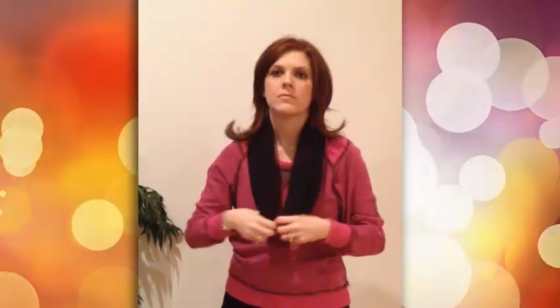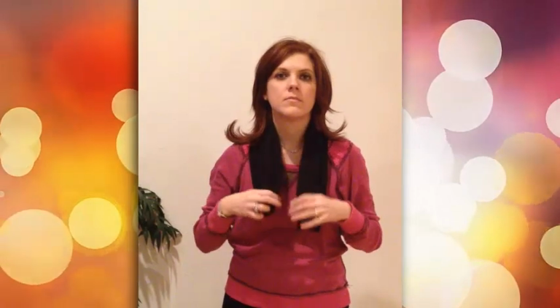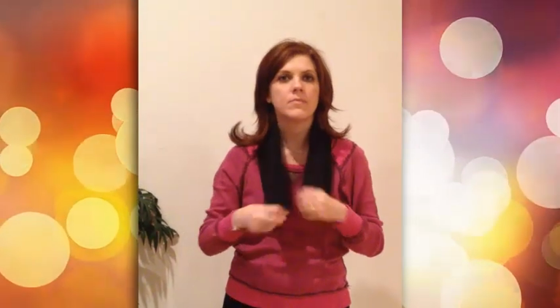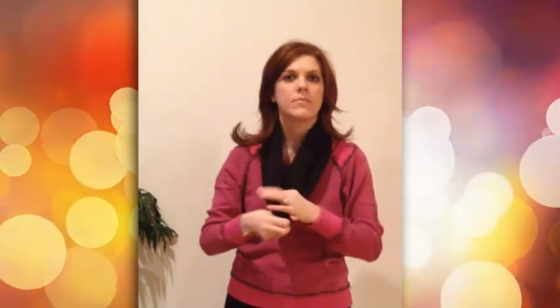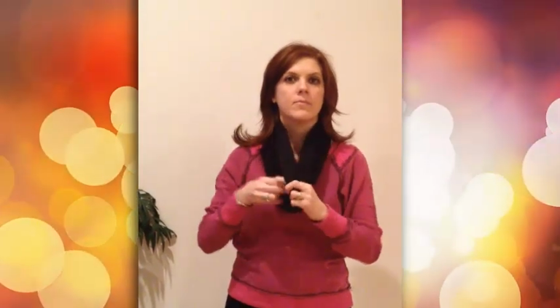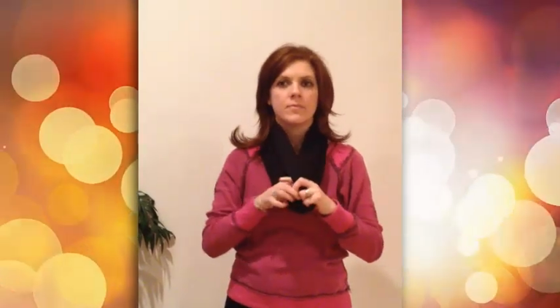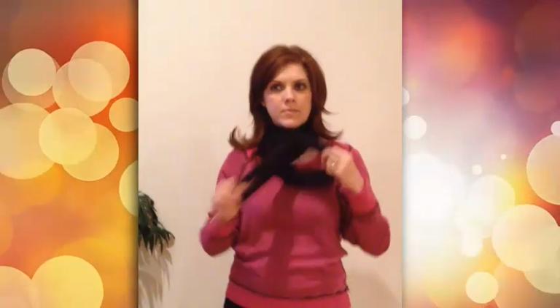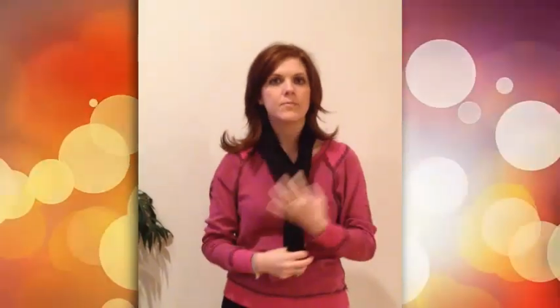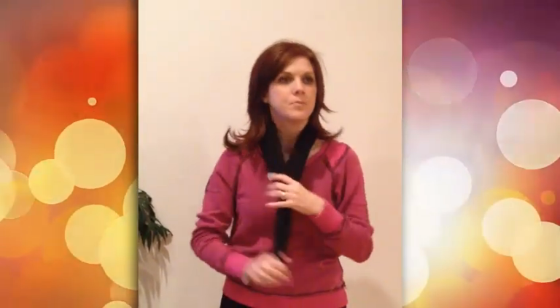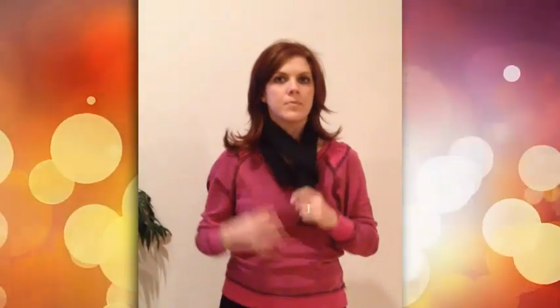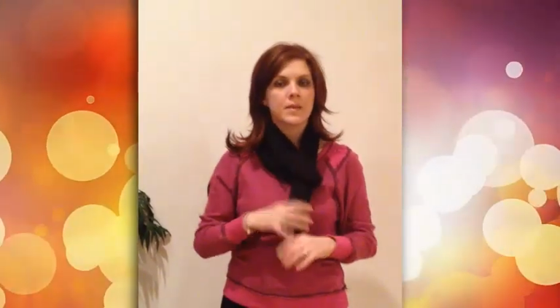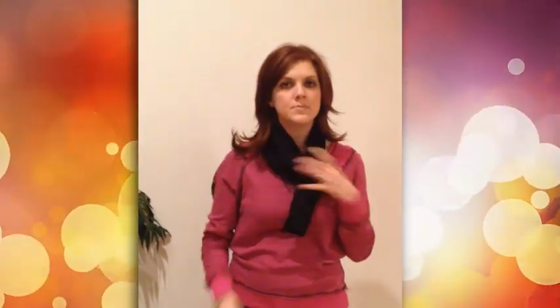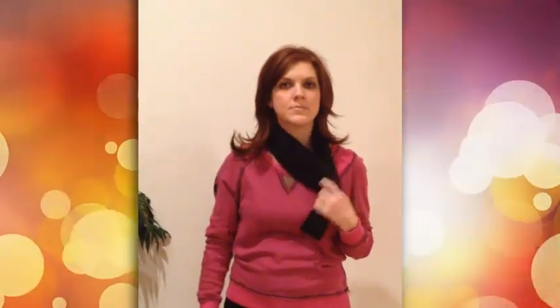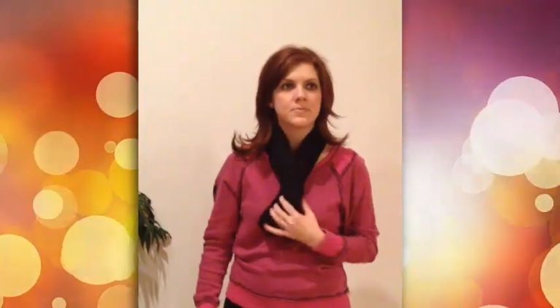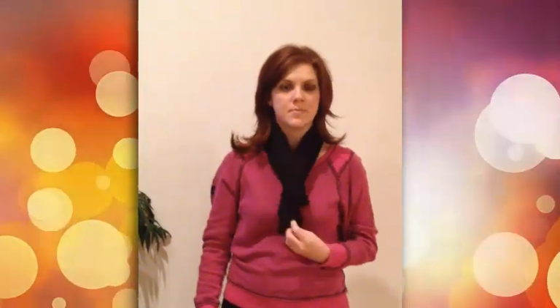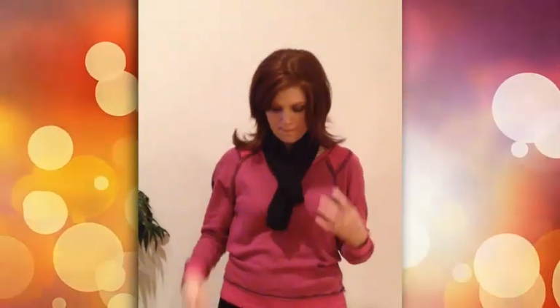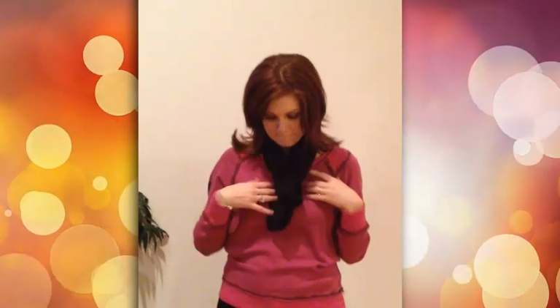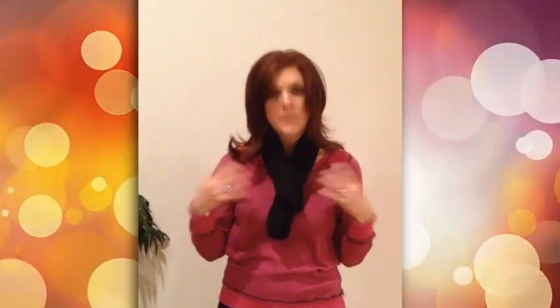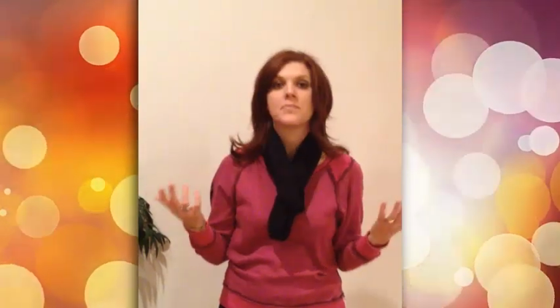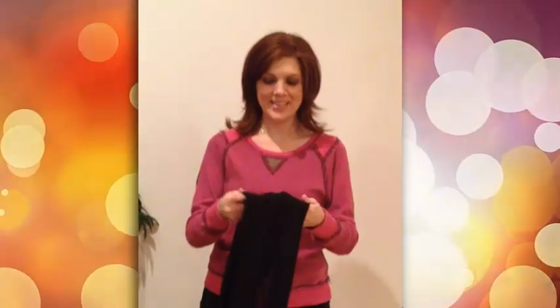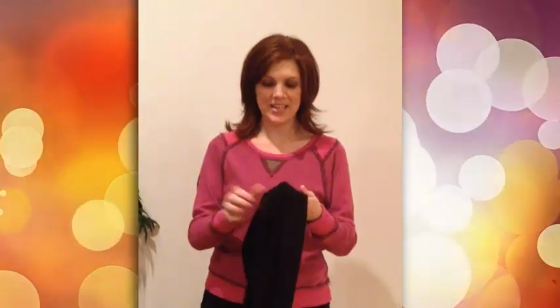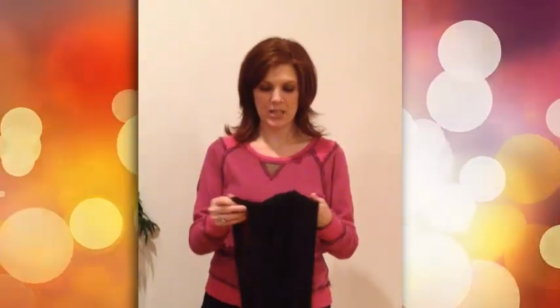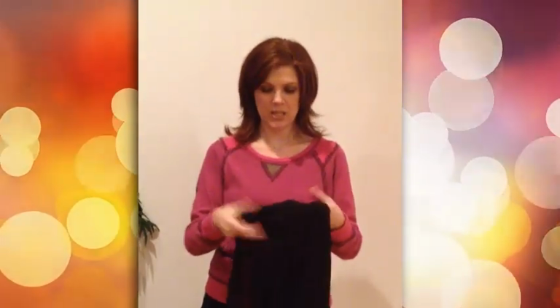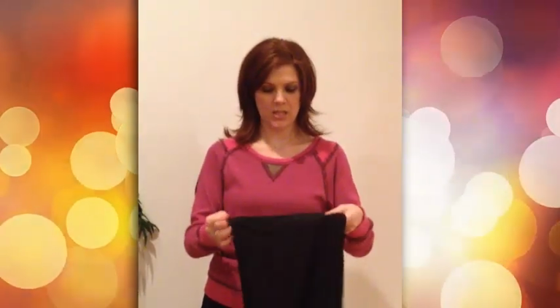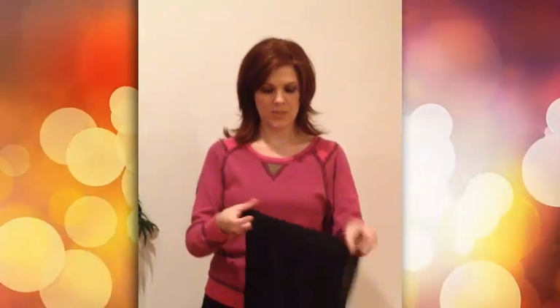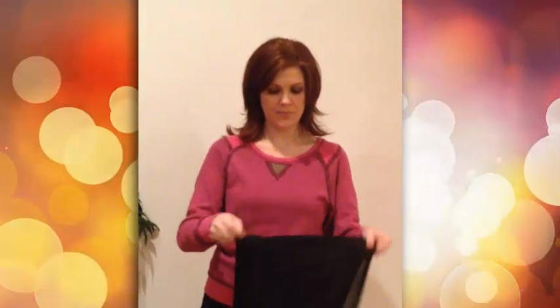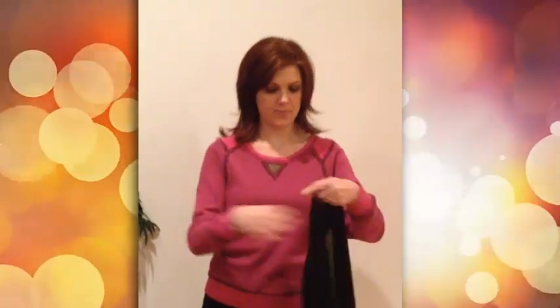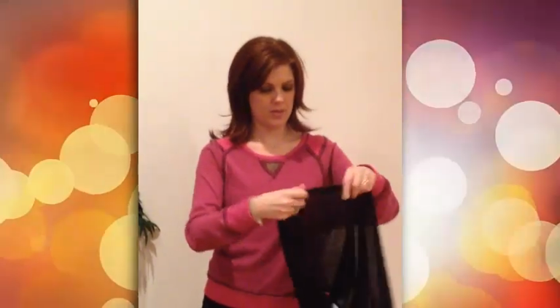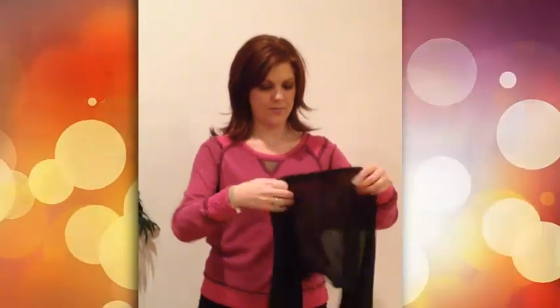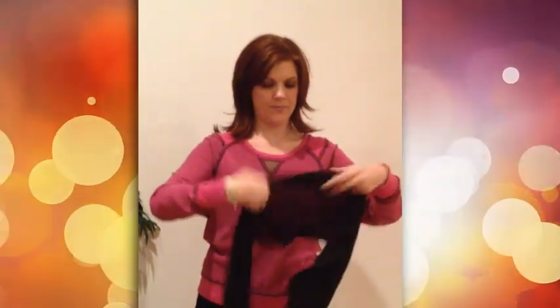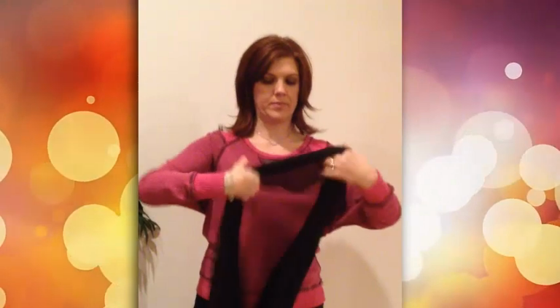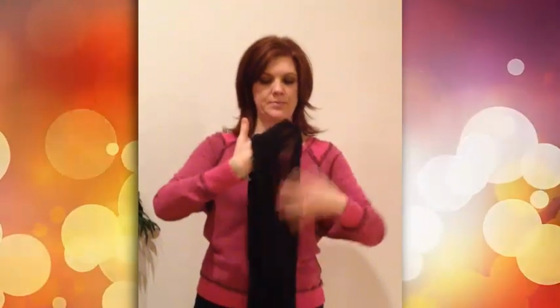Next, you can wear the infinity scarf like a tie. Just wrap it around your neck and loop one end through the other and pull. It looks really cute.